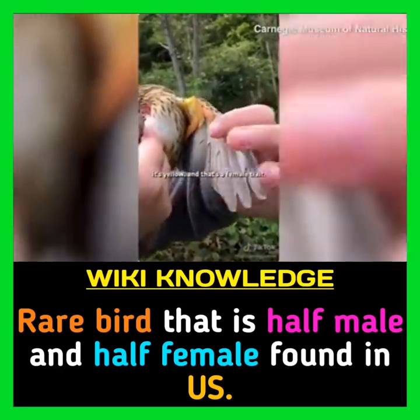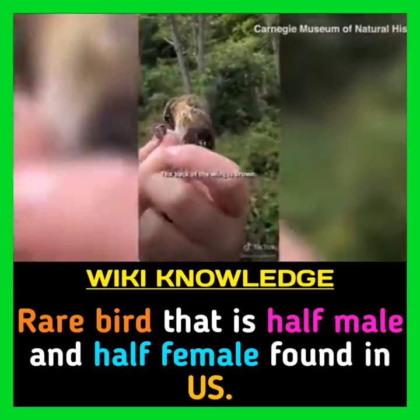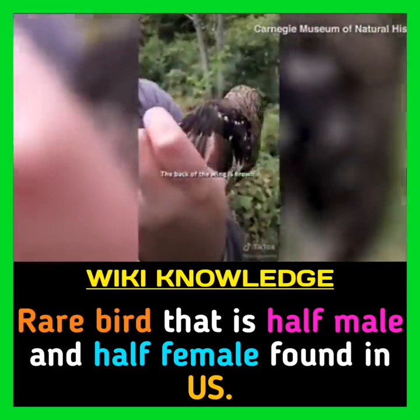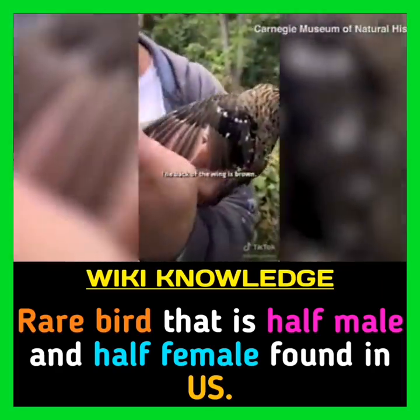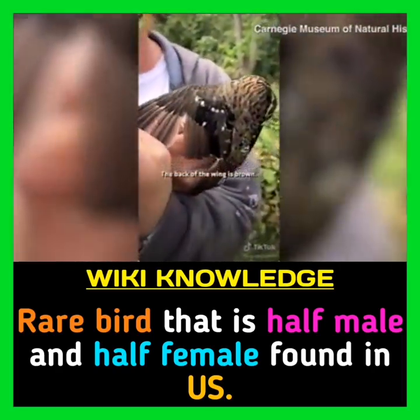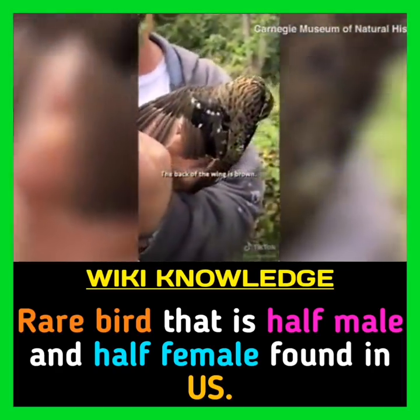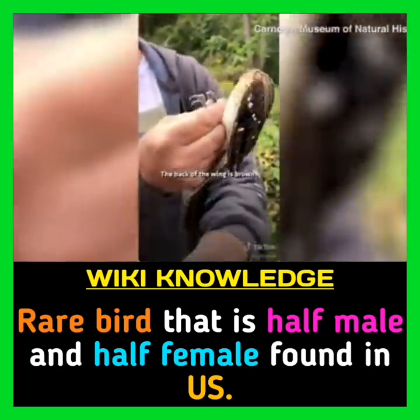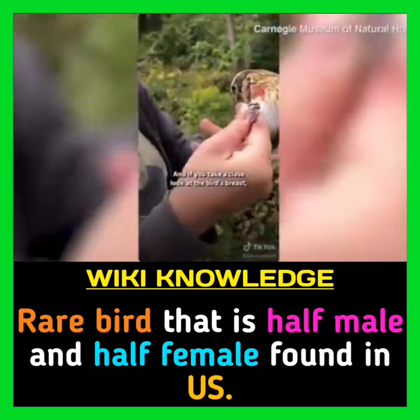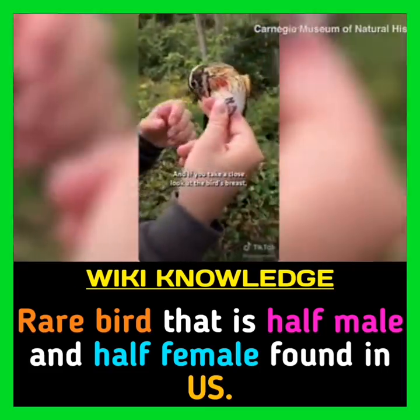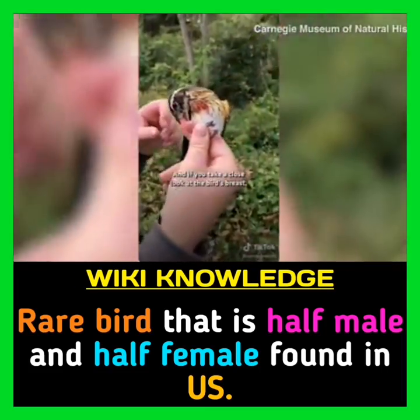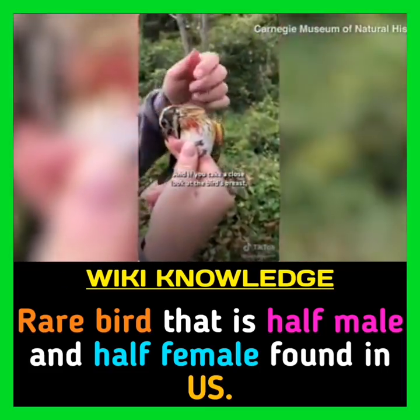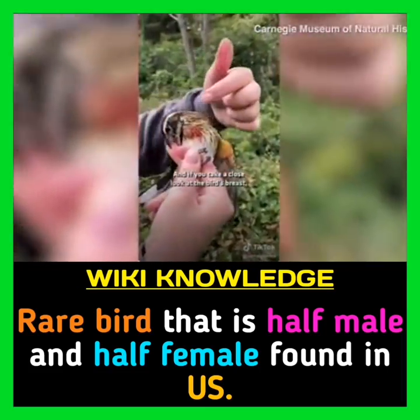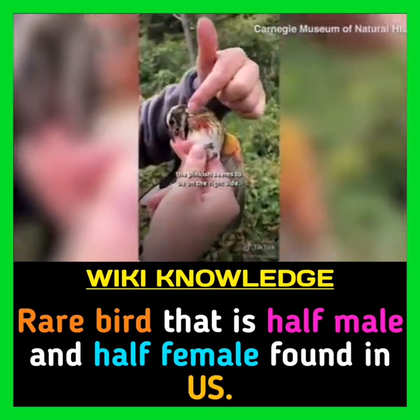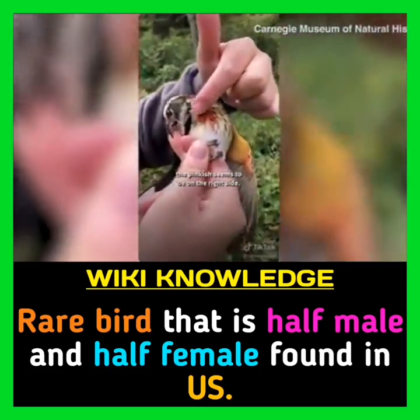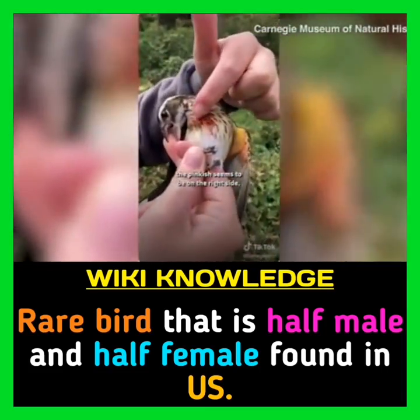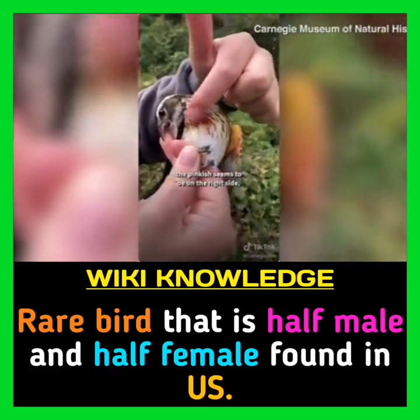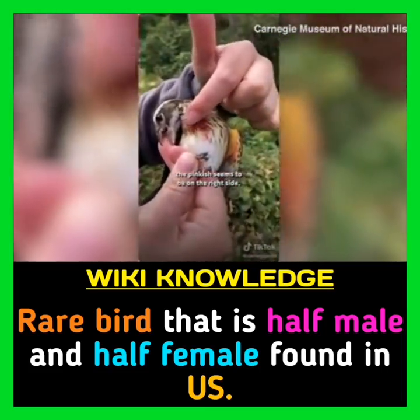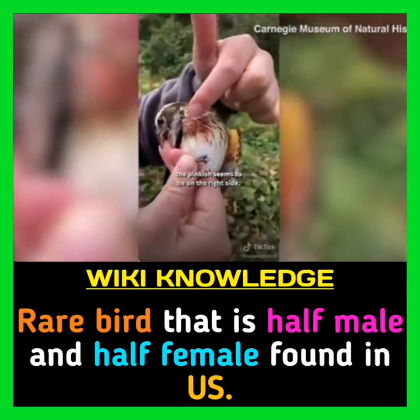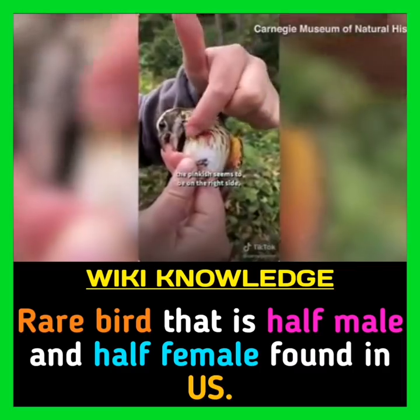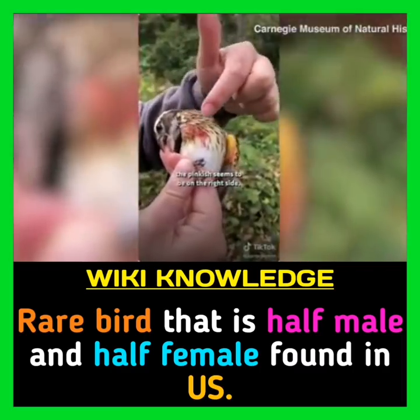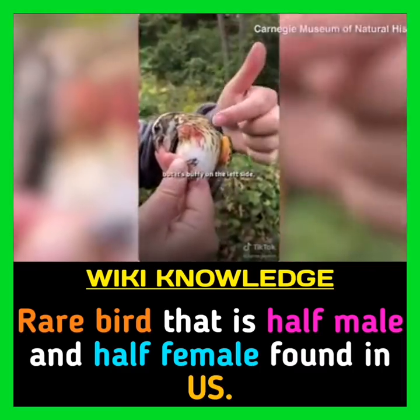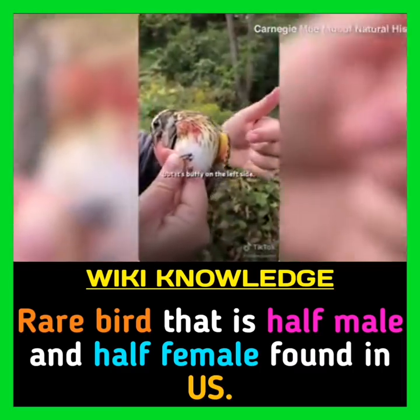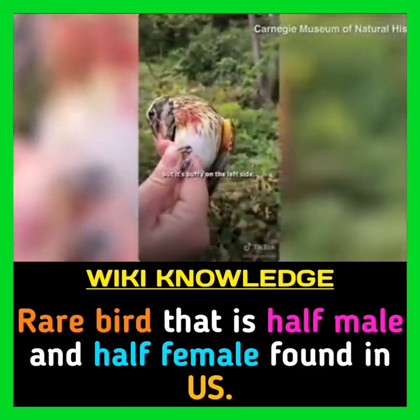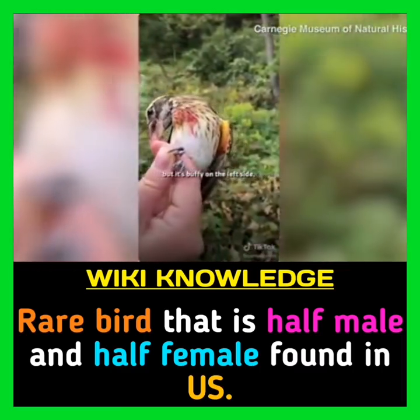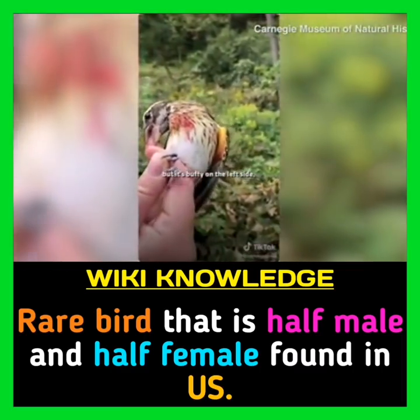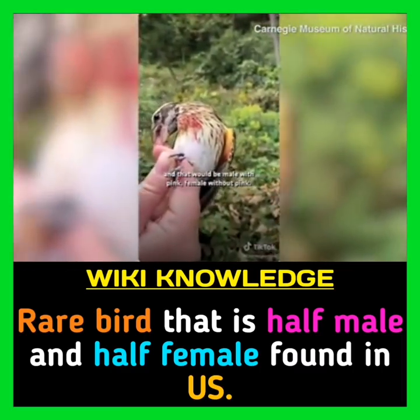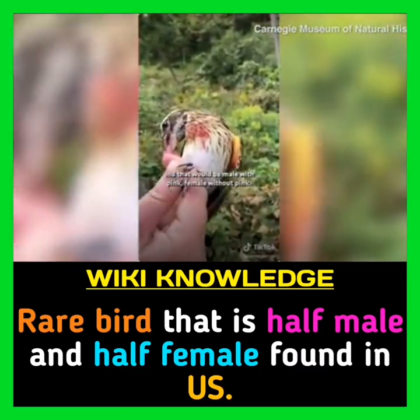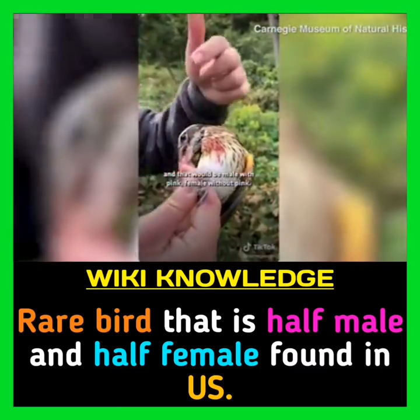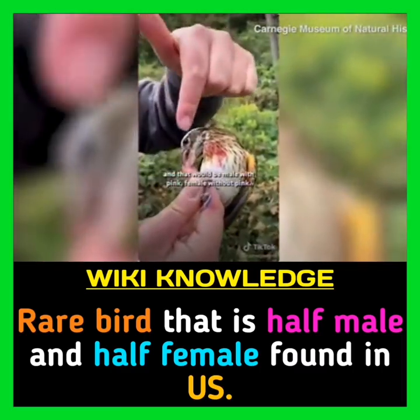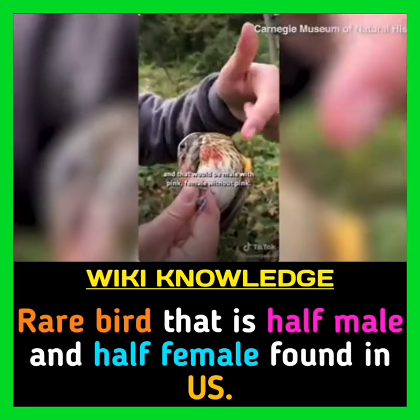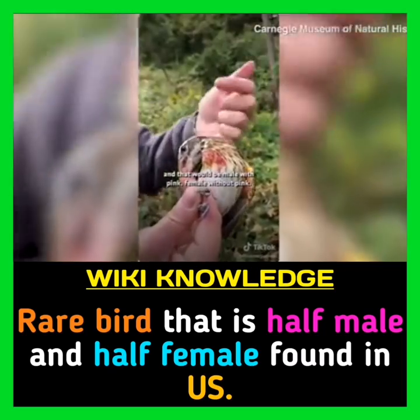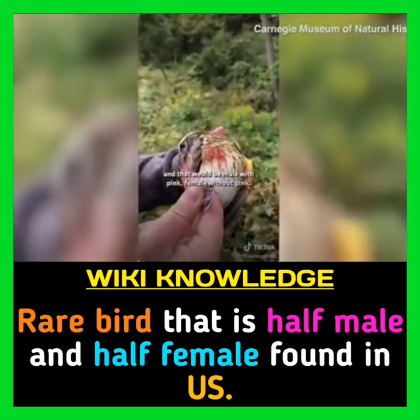The back of the wing is brown. And if you take a close look at the bird's breast, the pinkish seems to be on the right side, but it's buffy on the left side. That would be male with pink, female without pink.